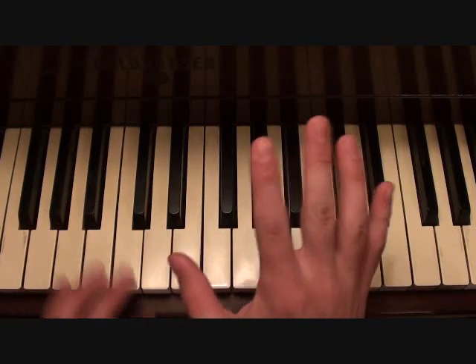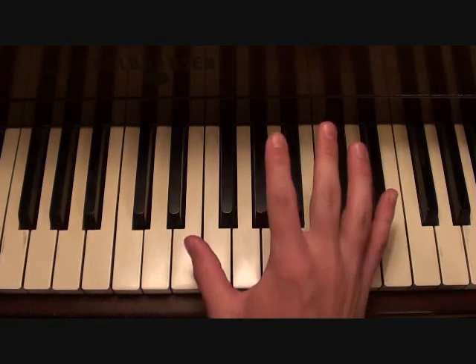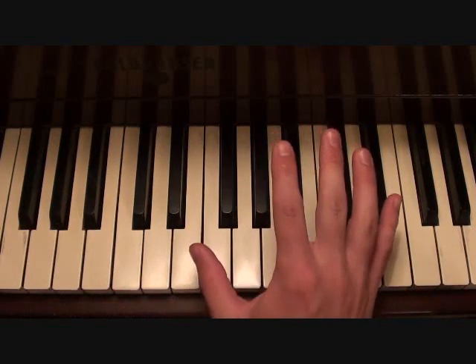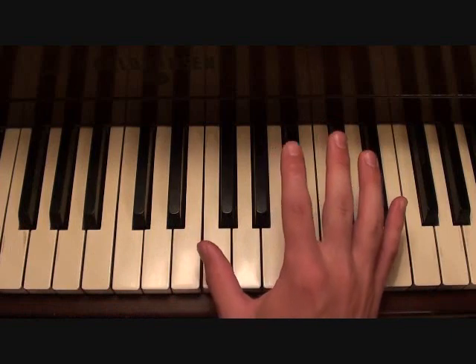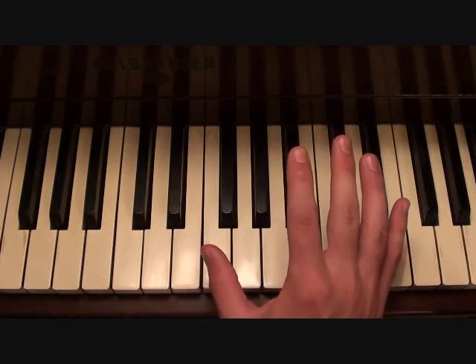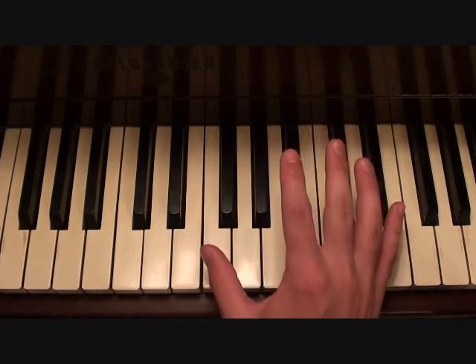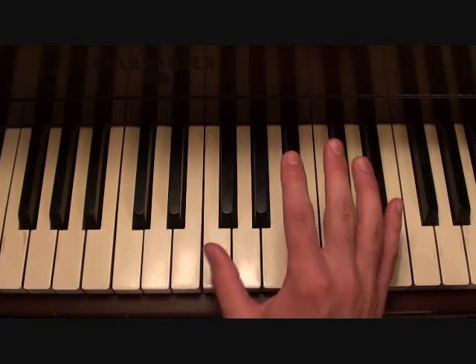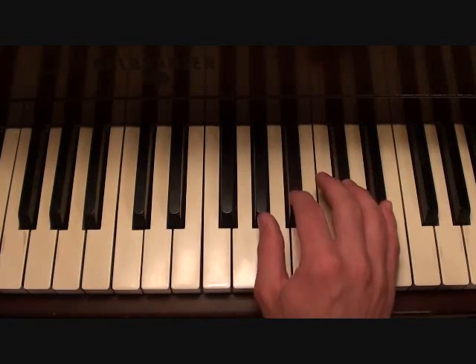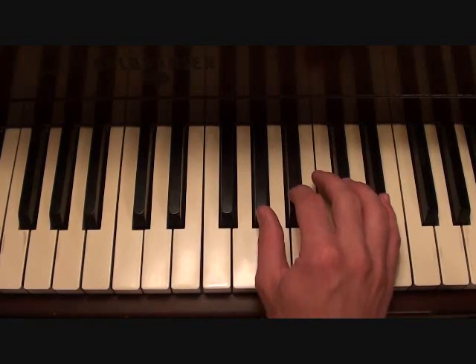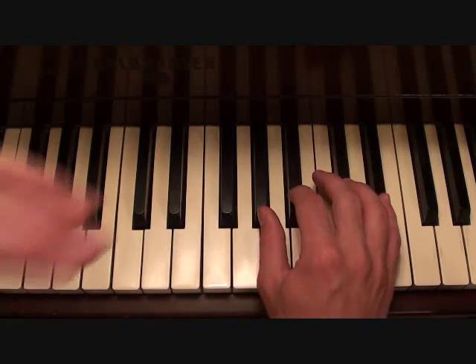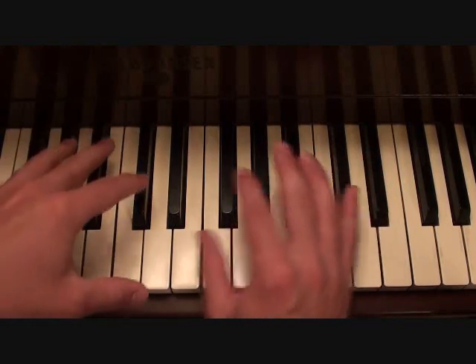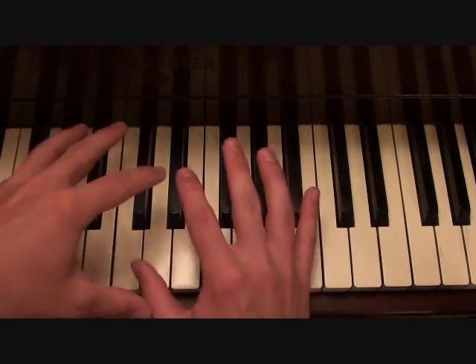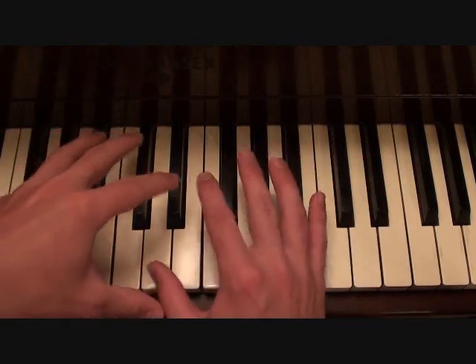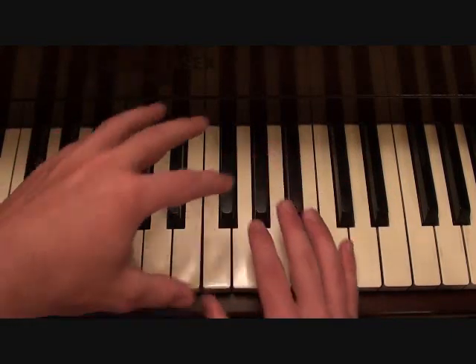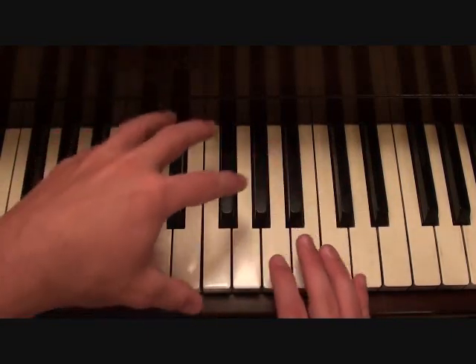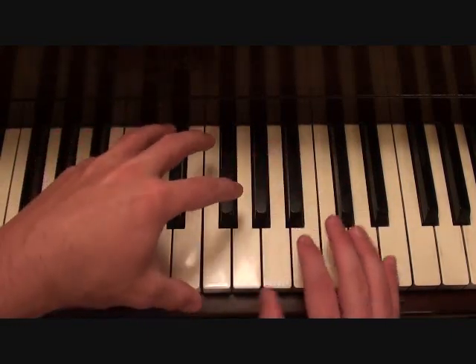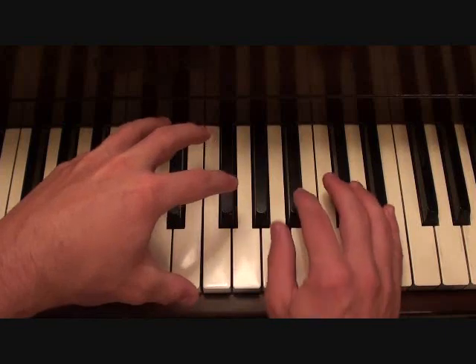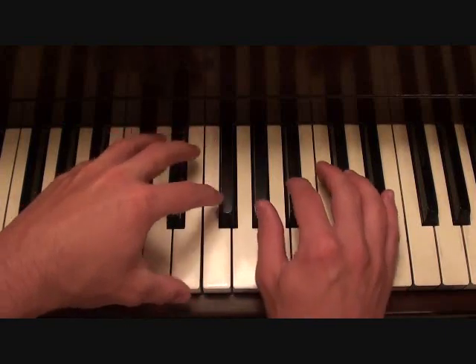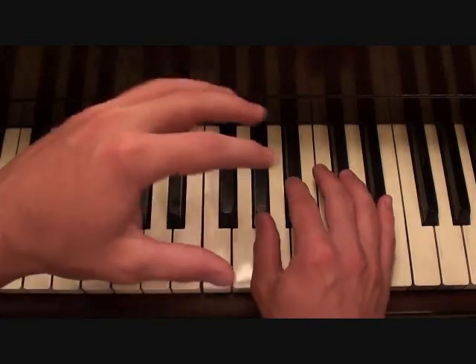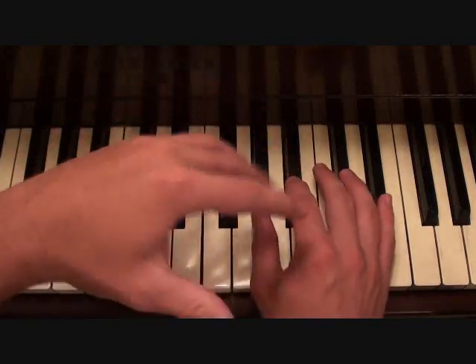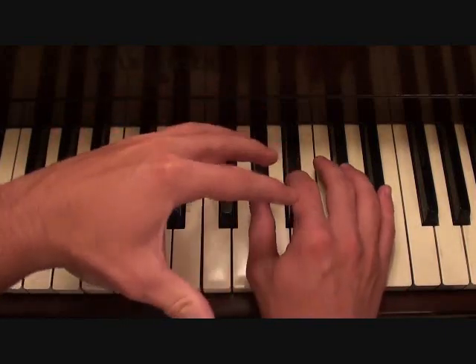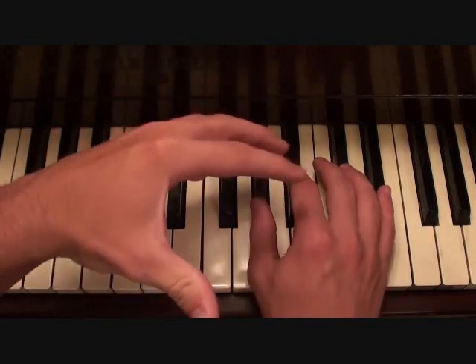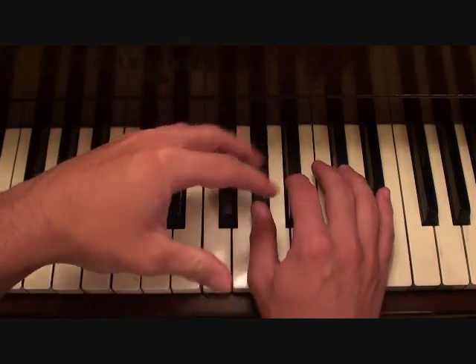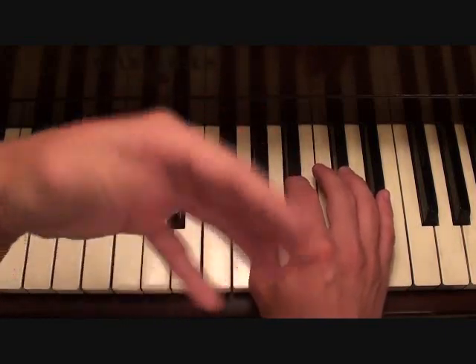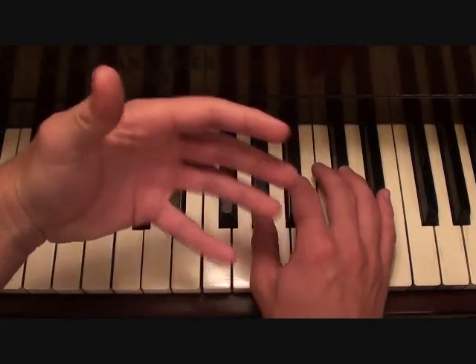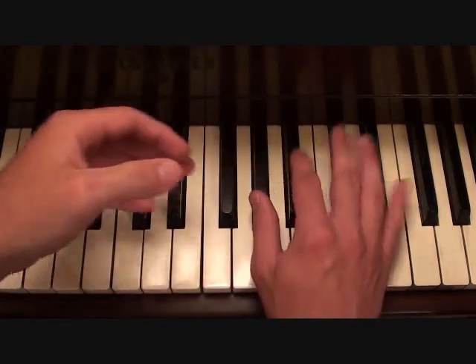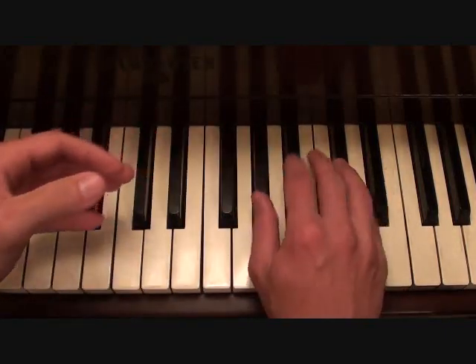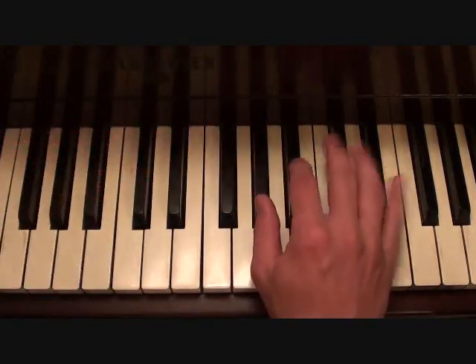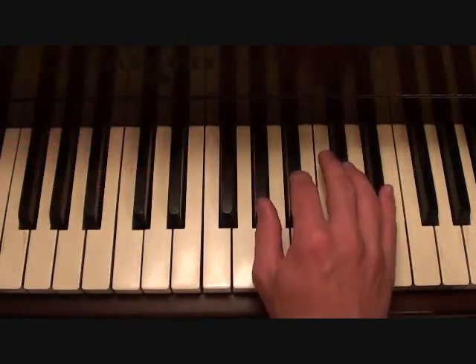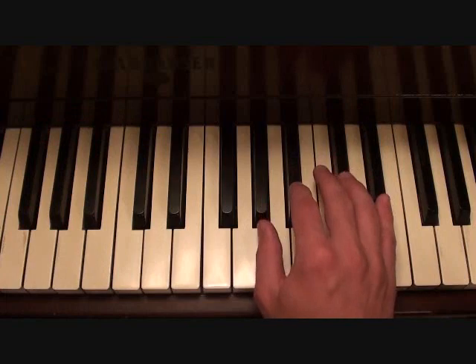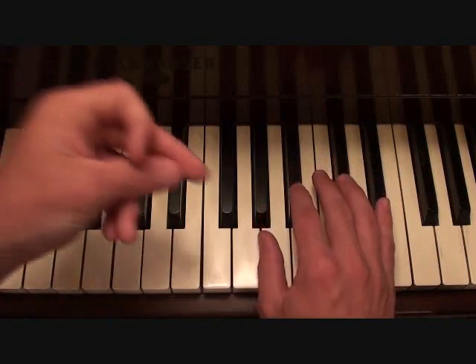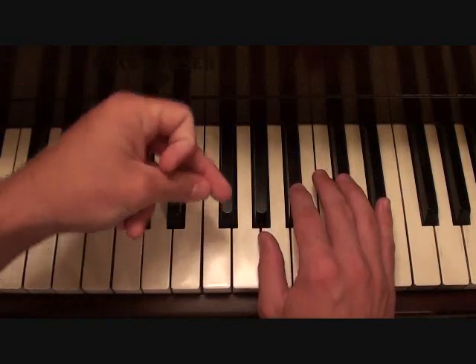Now you'll notice when the first verse starts getting going, that chord progression is going to play by itself in the left hand, and then you have a melody line in the backing track in the right hand that's going to go over that. It's going to go like this.